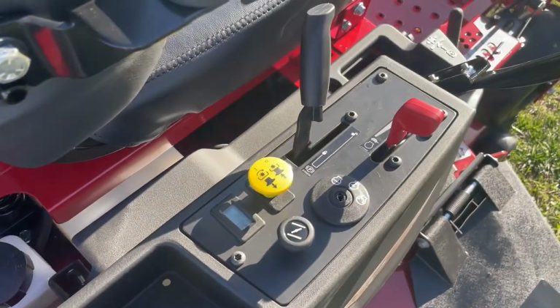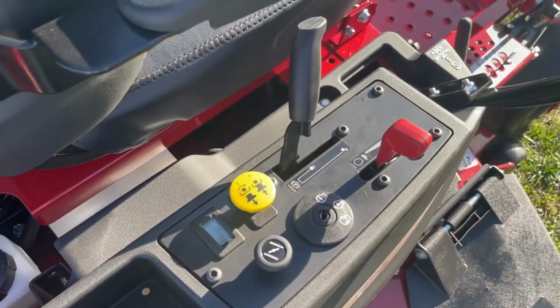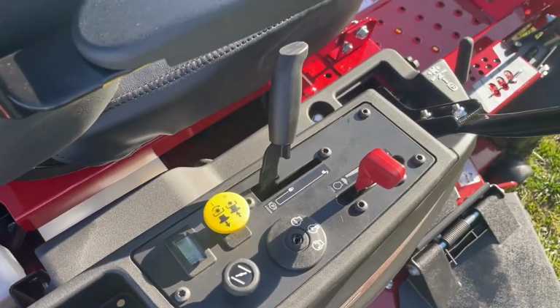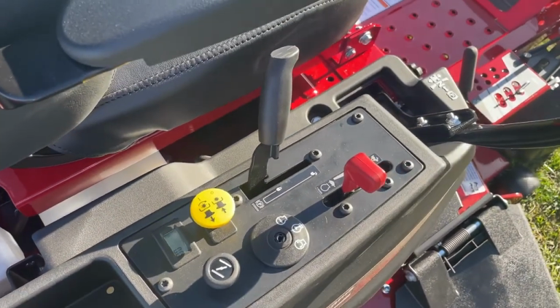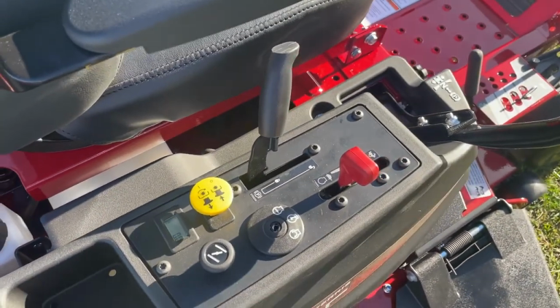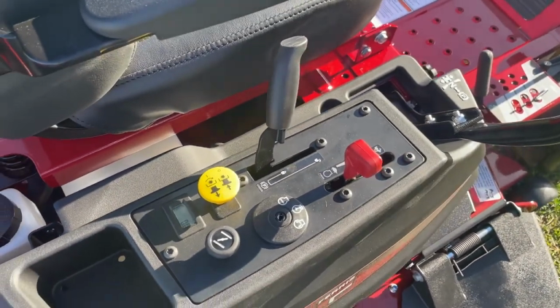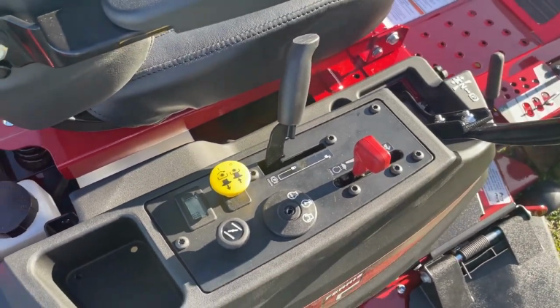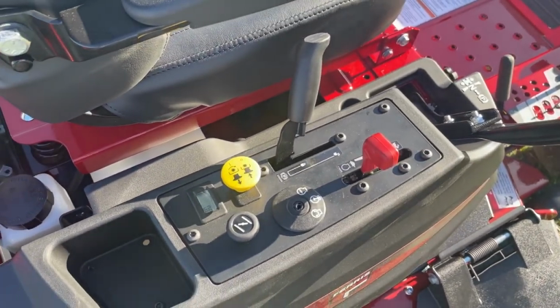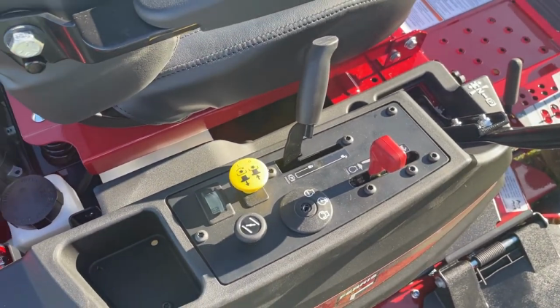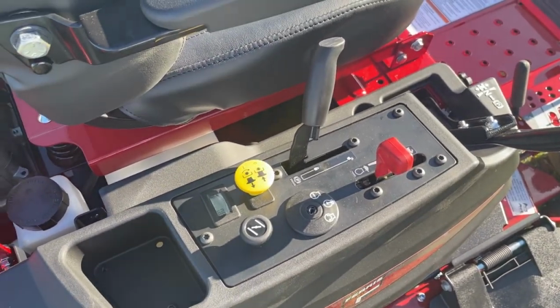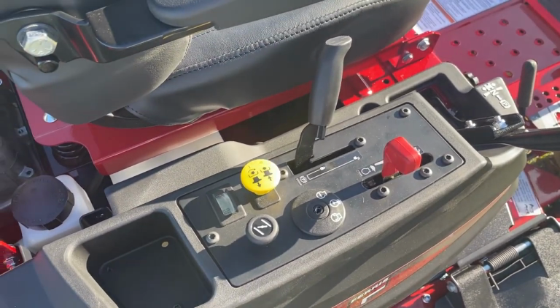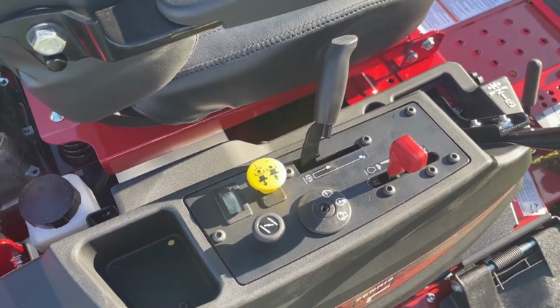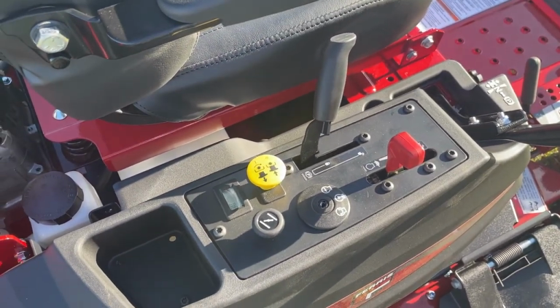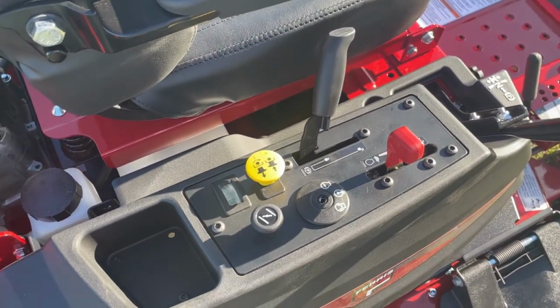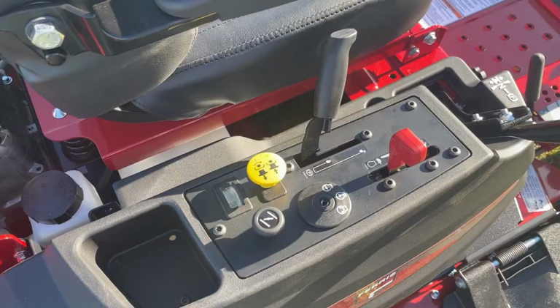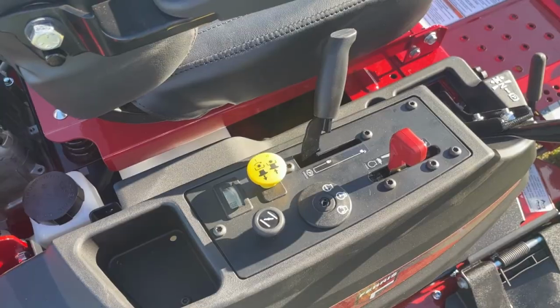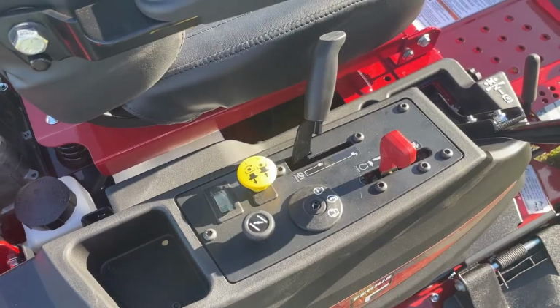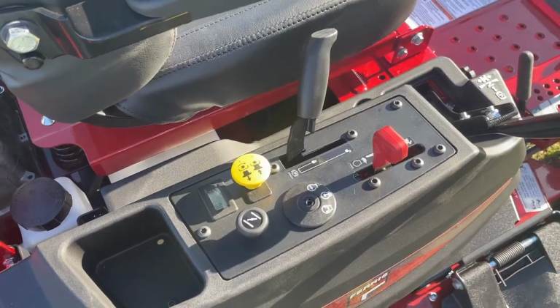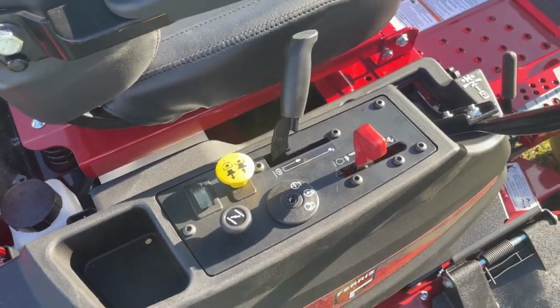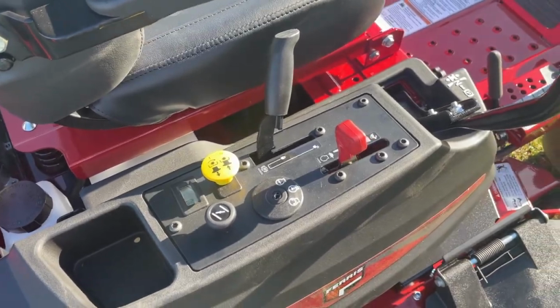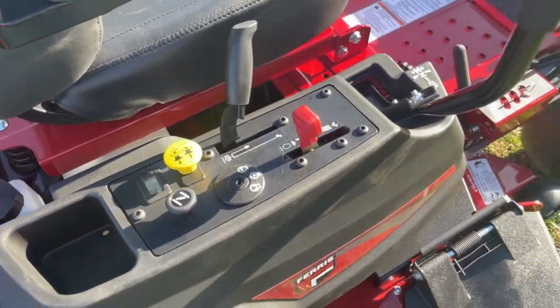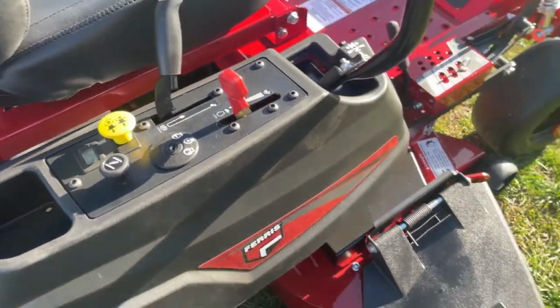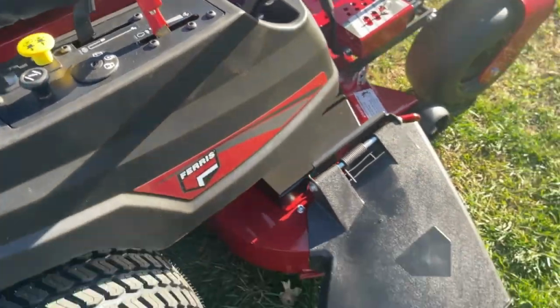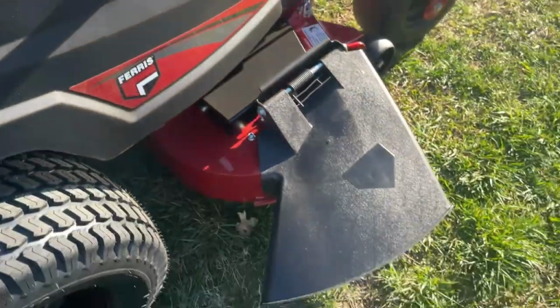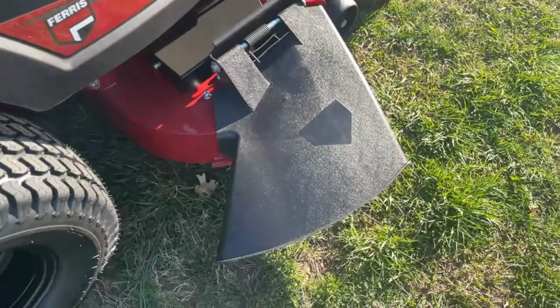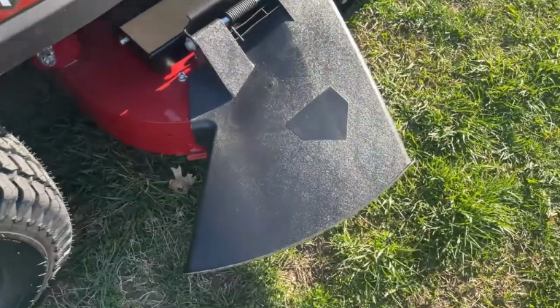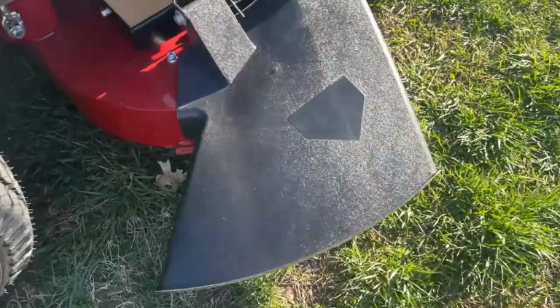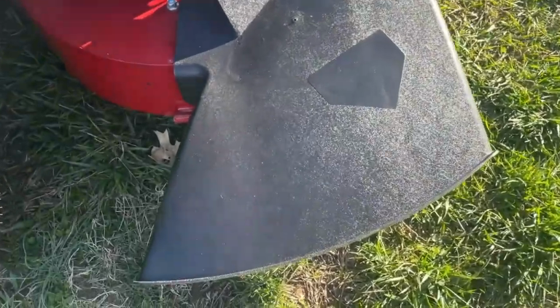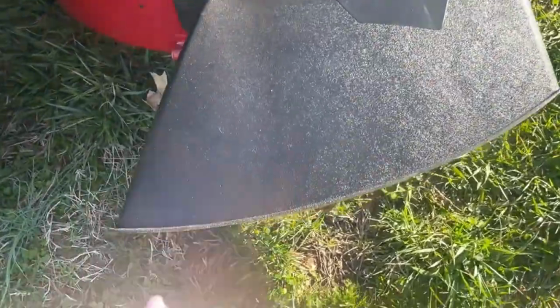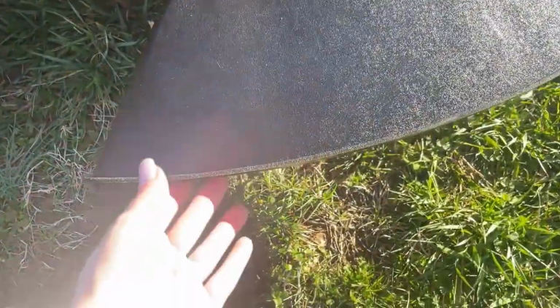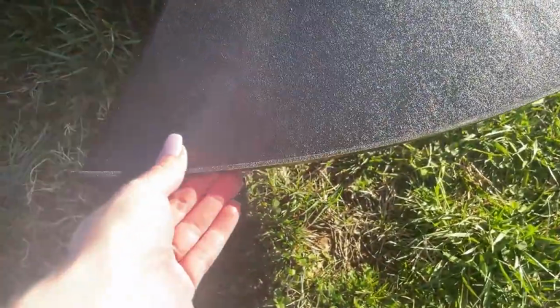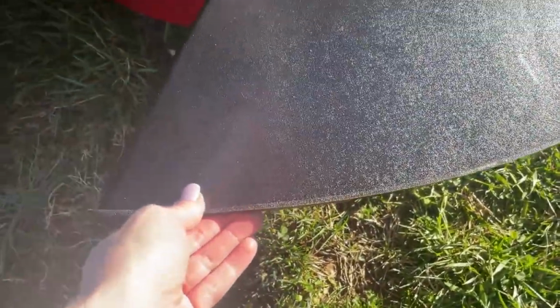Here we have your PTO, your choke, your throttle, and all your controls. This does have the hard plastic chute.